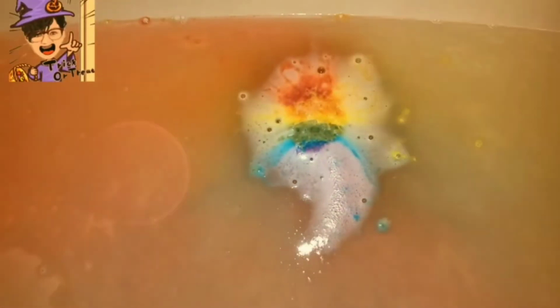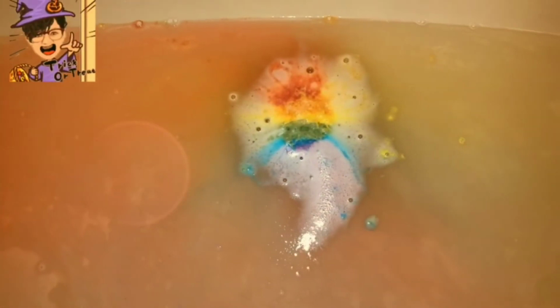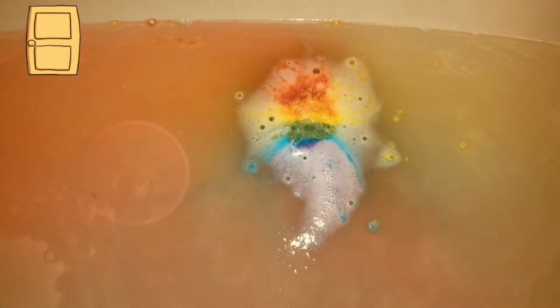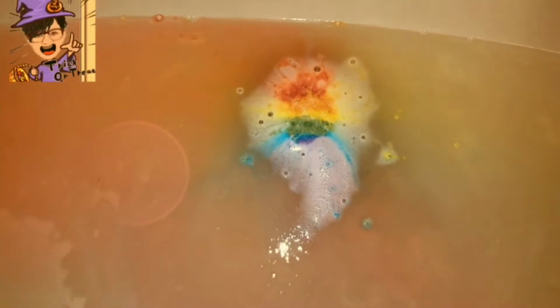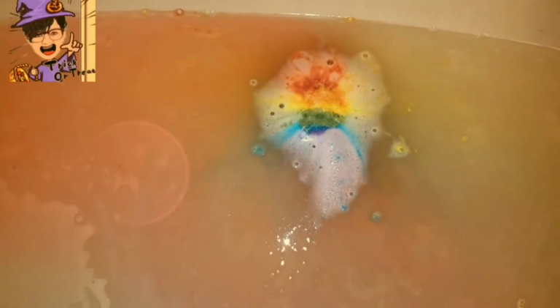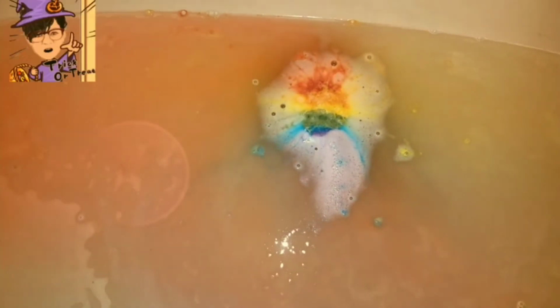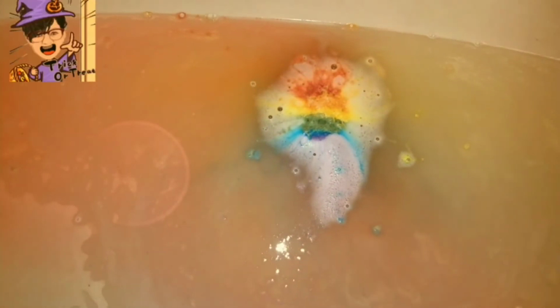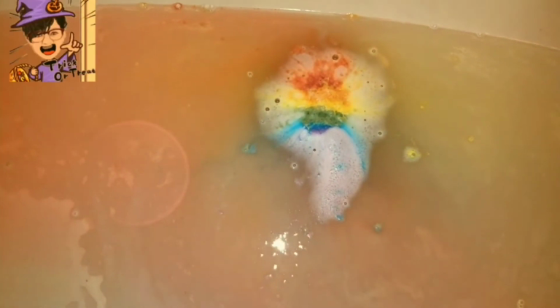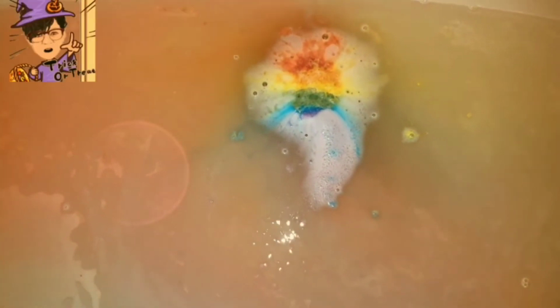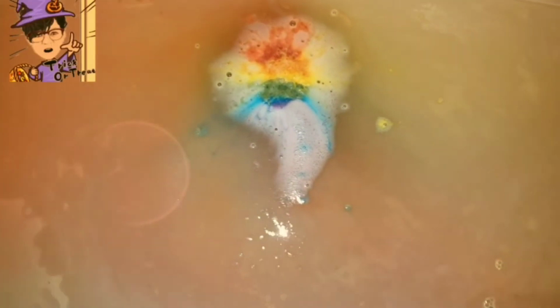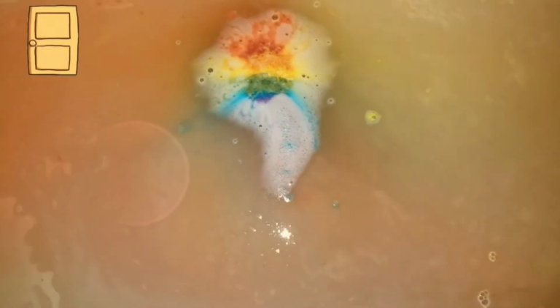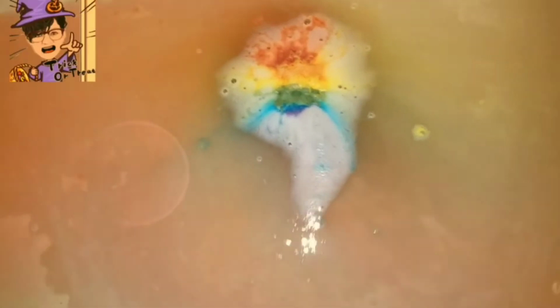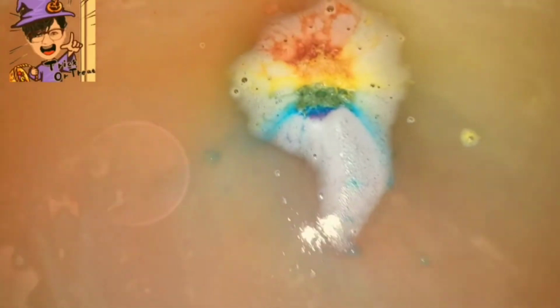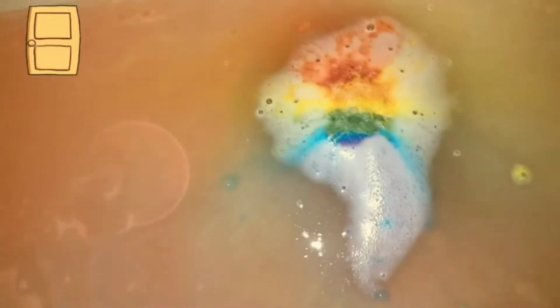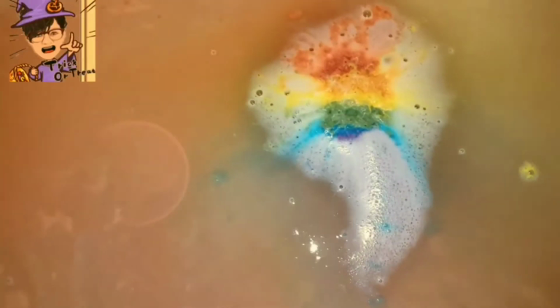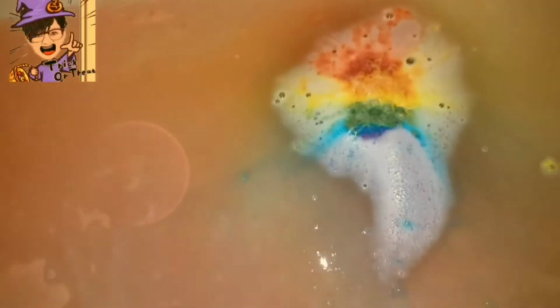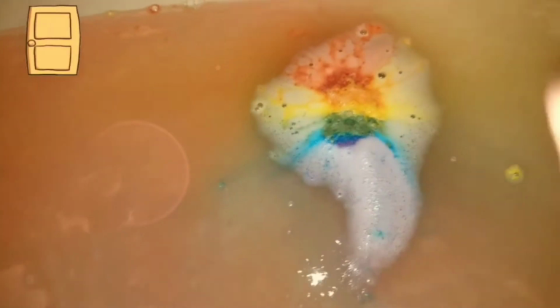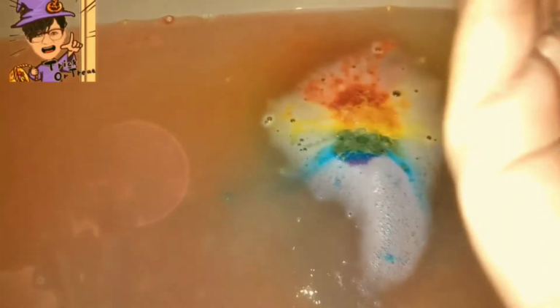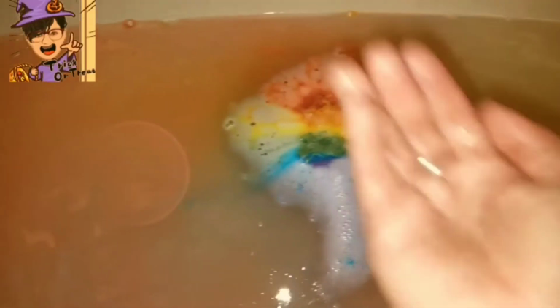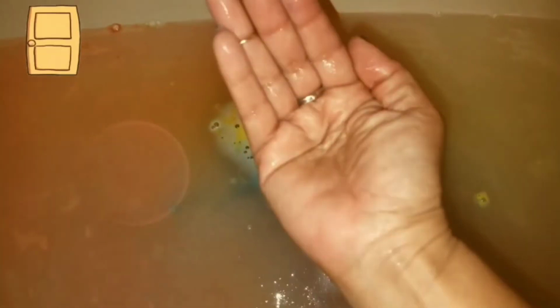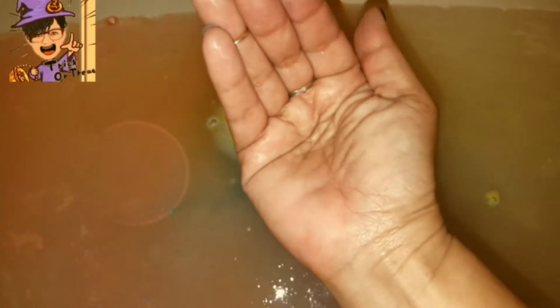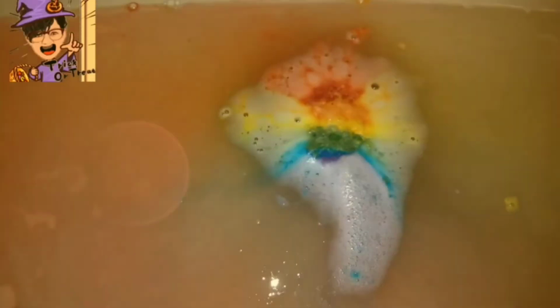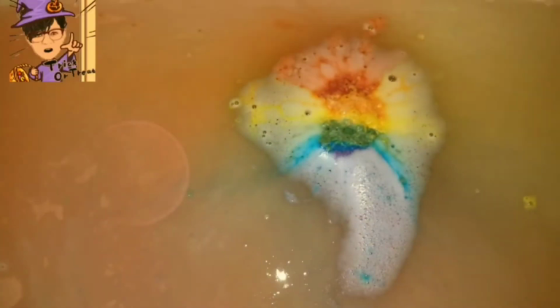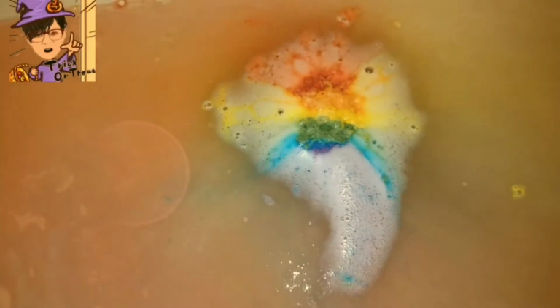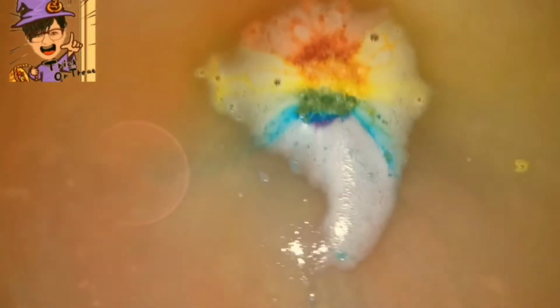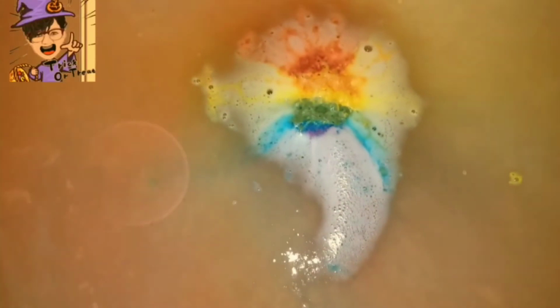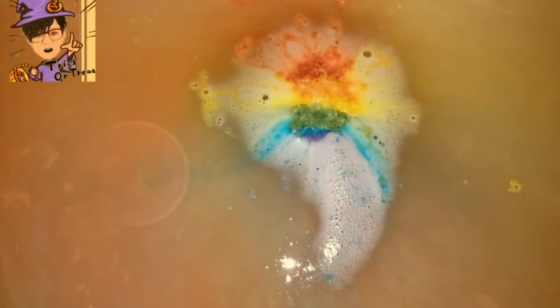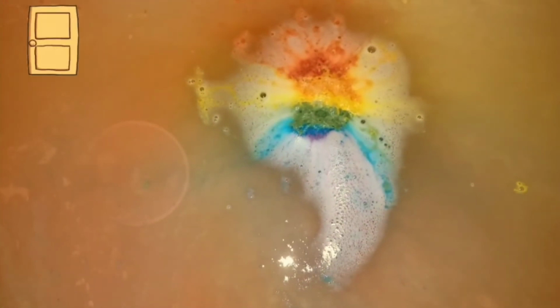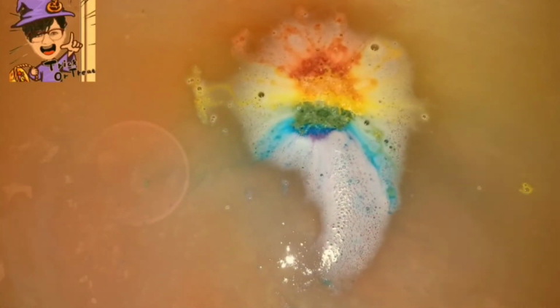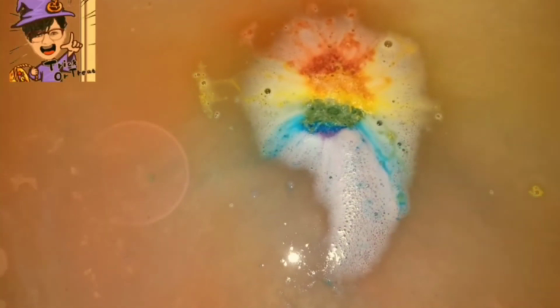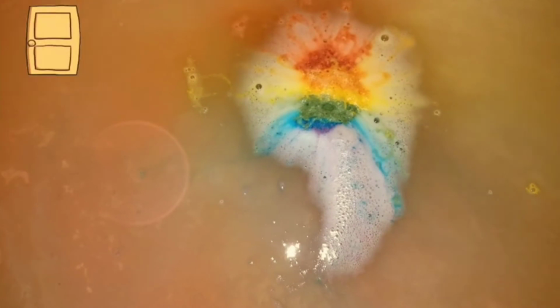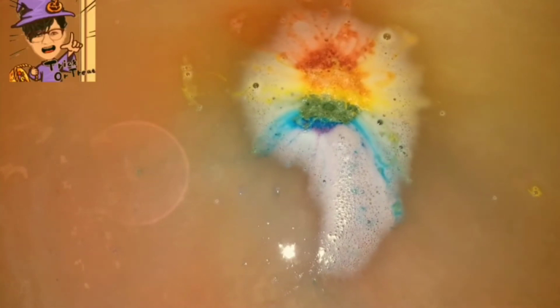So it's not taking over the tub and it is a slow foaming one, but again, it fit in the palm of my hand and it was very small, so I didn't expect it to explode all over the tub.